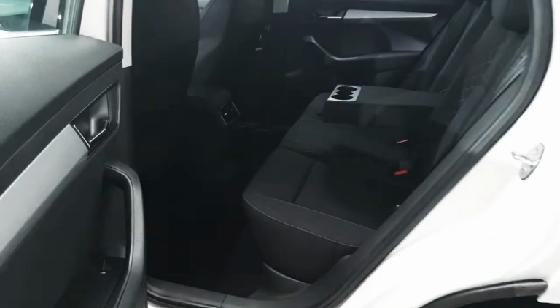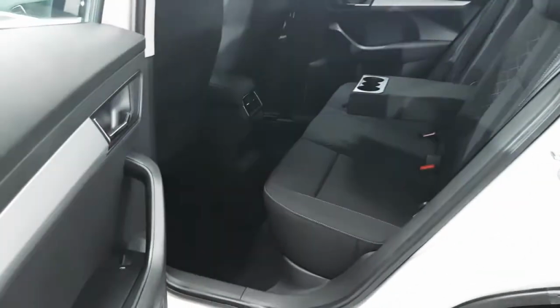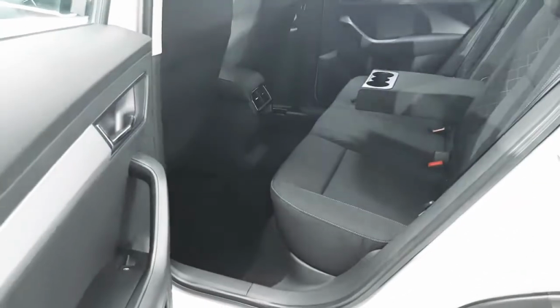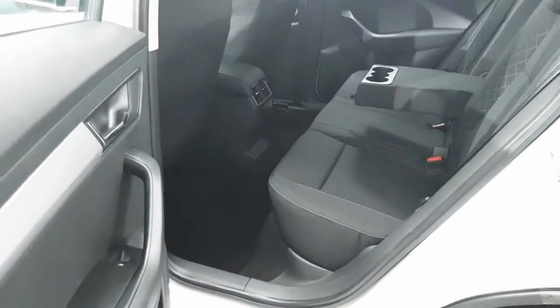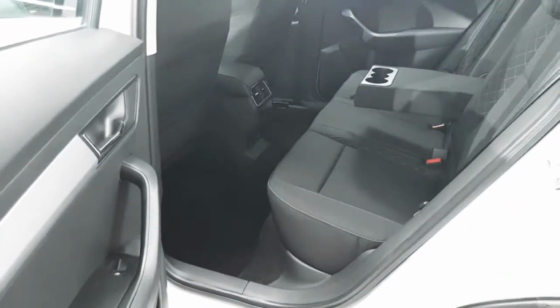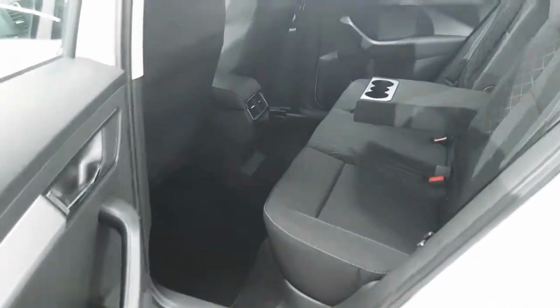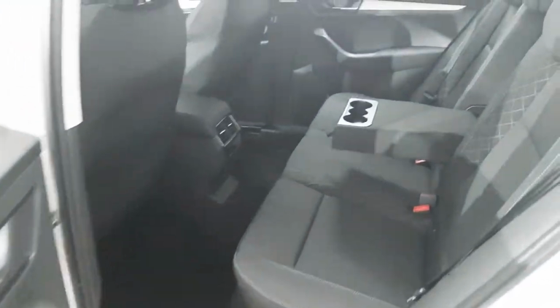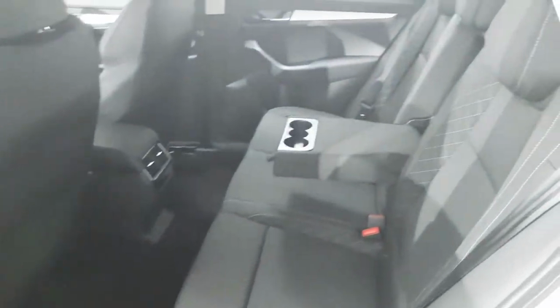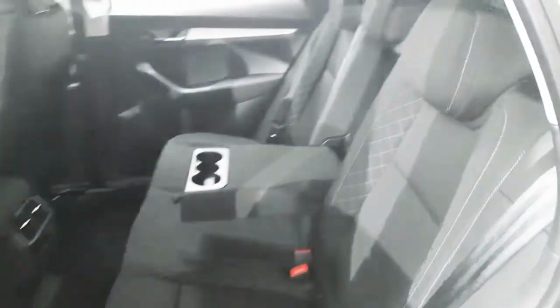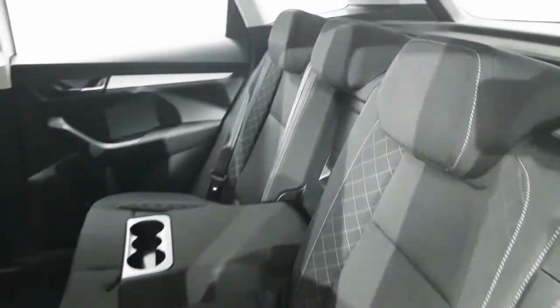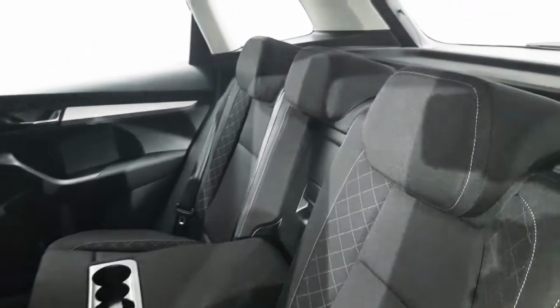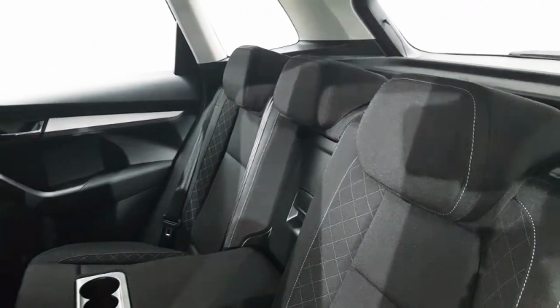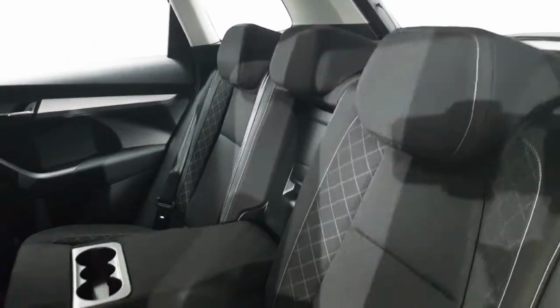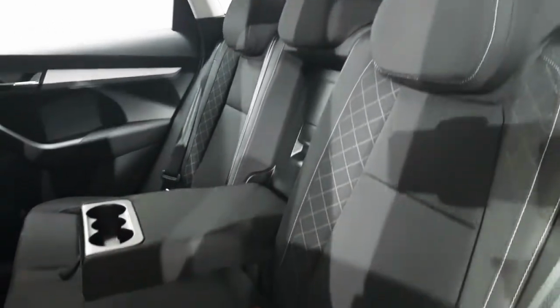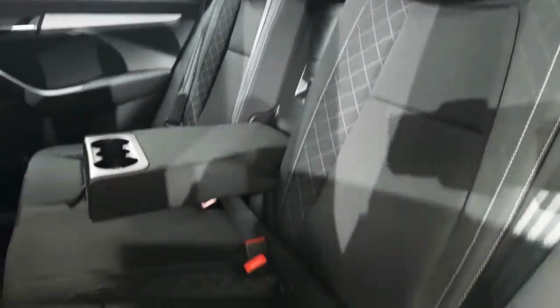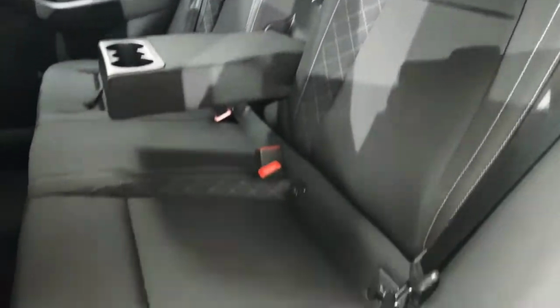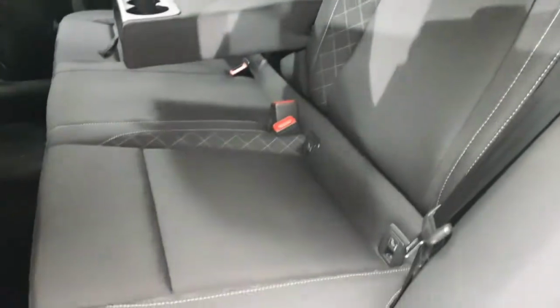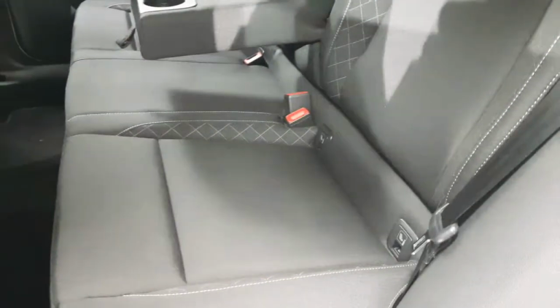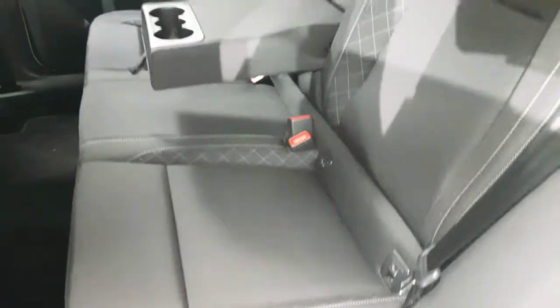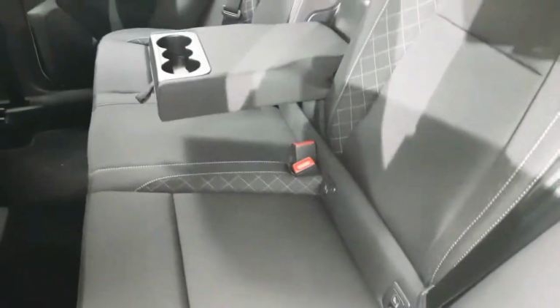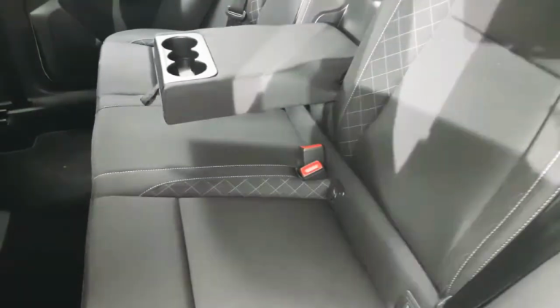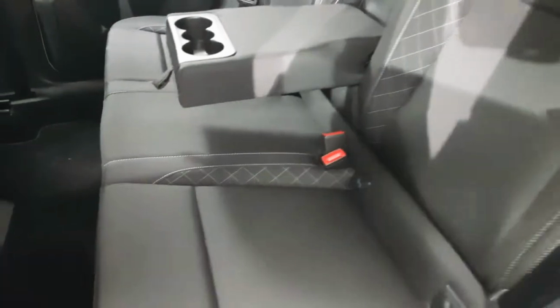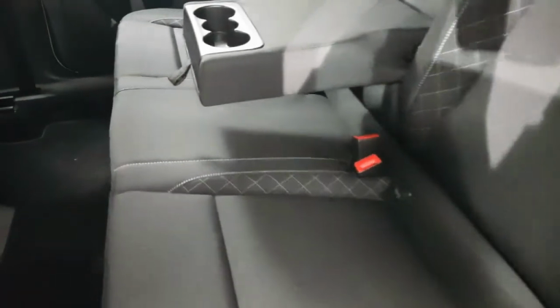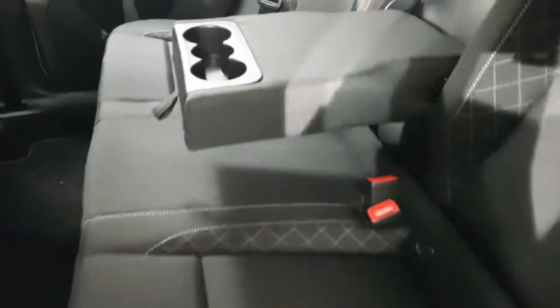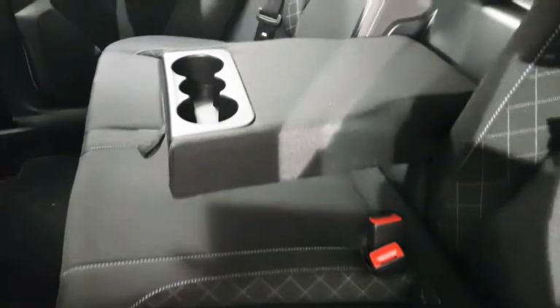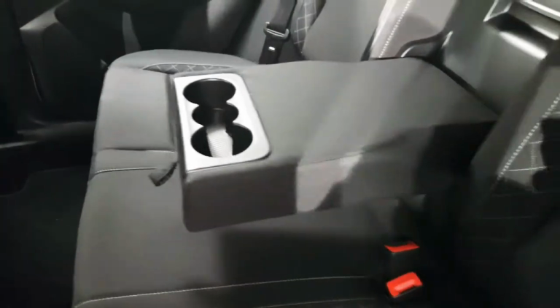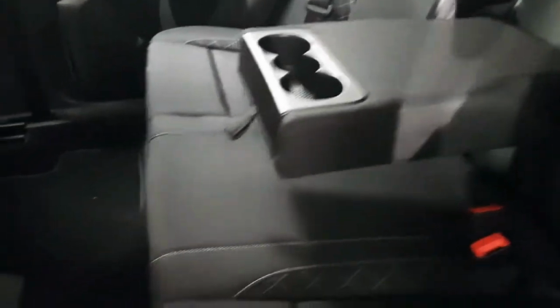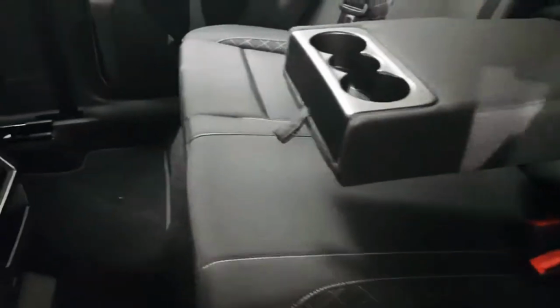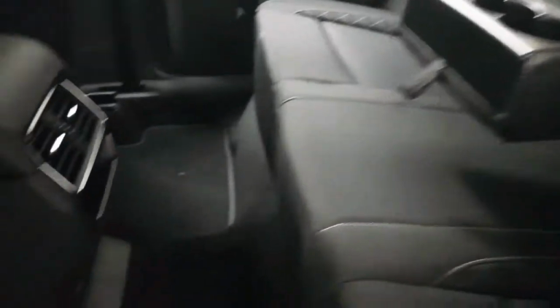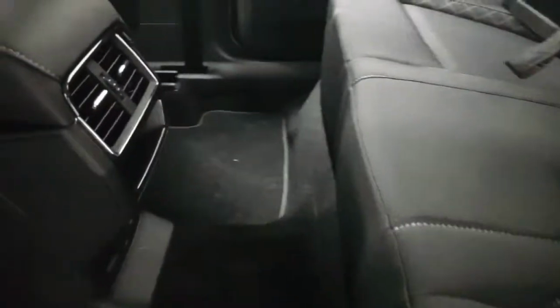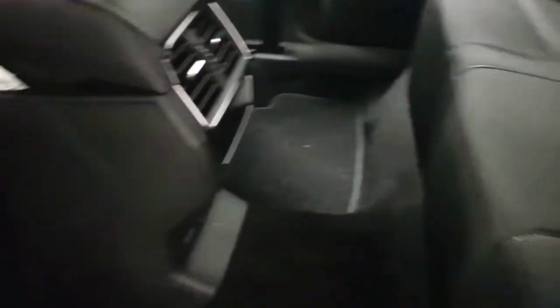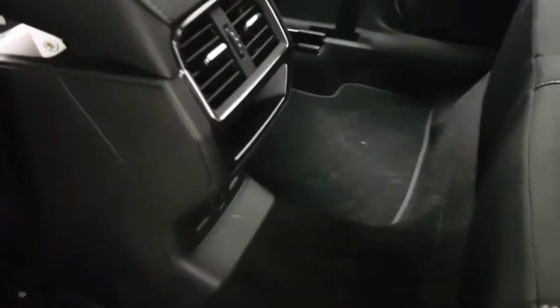You can see there's plenty of legroom in the Karoq. We also have the usual 3-4 sized seatbelts as well as ISOFIX points. We also have the centre armrest as well as a 12 volt socket.